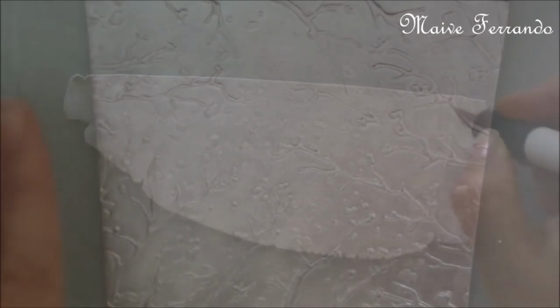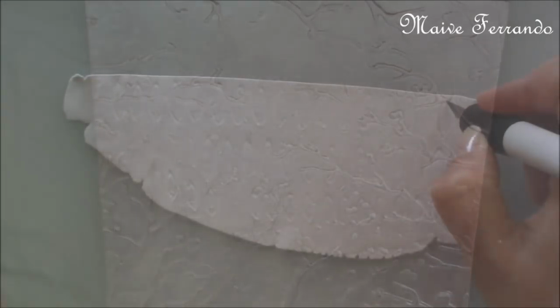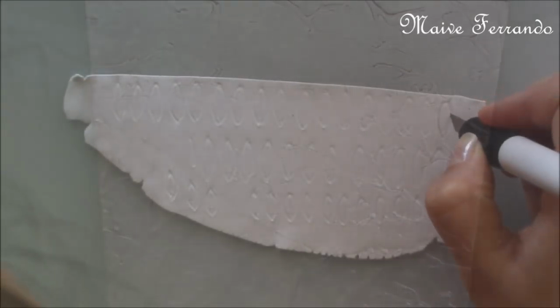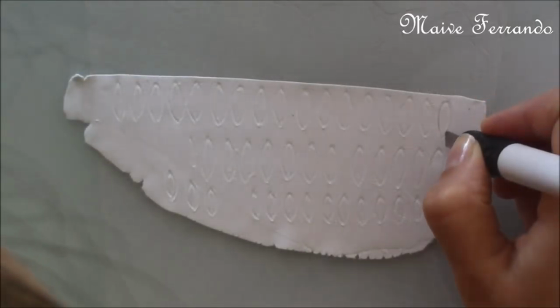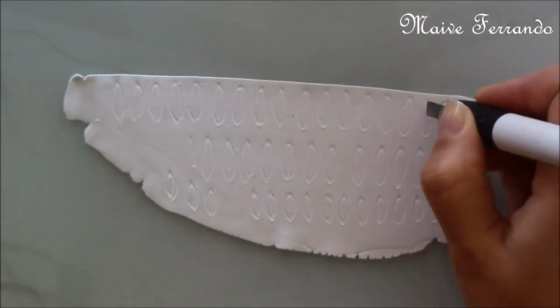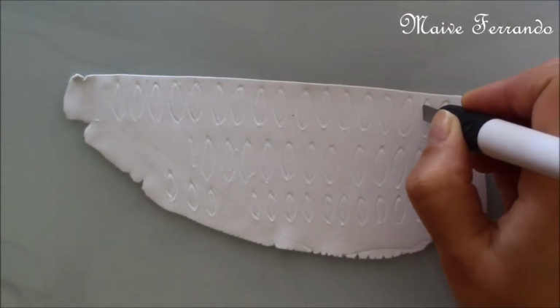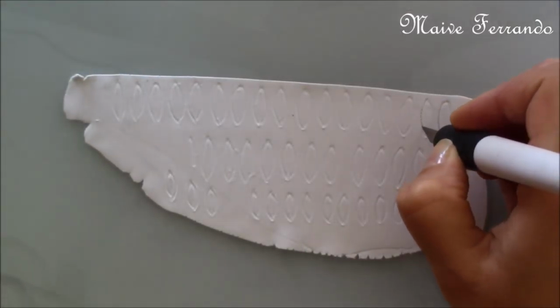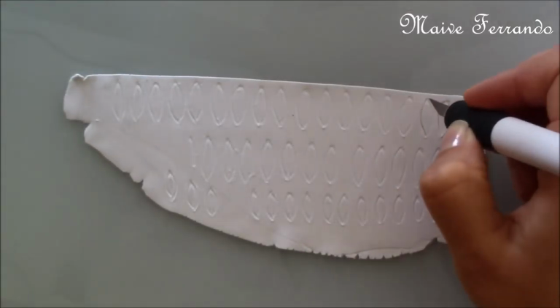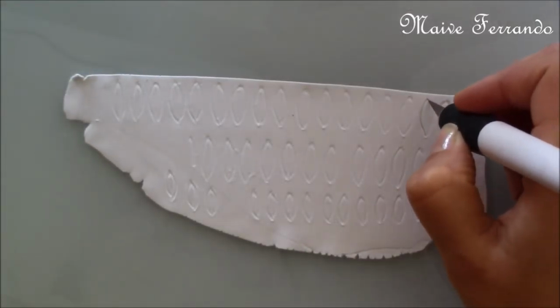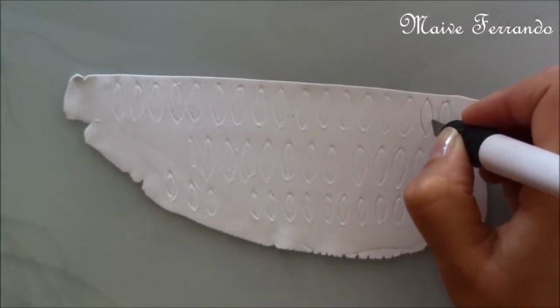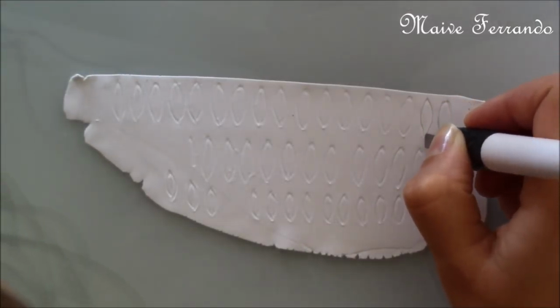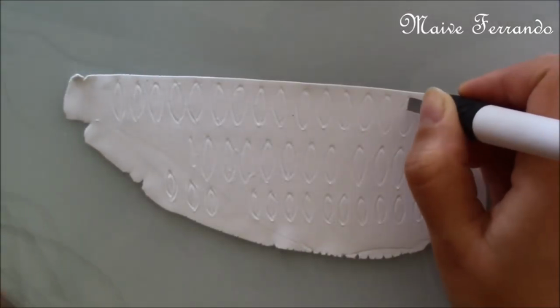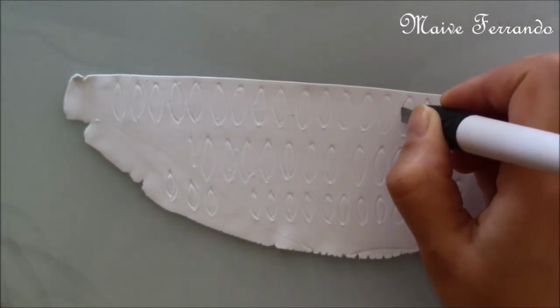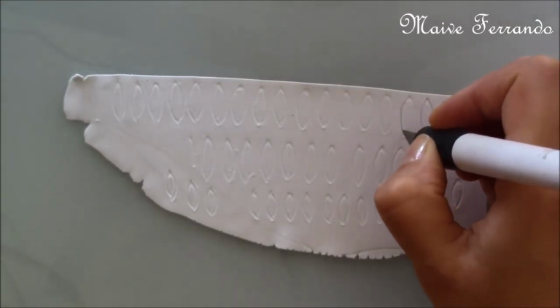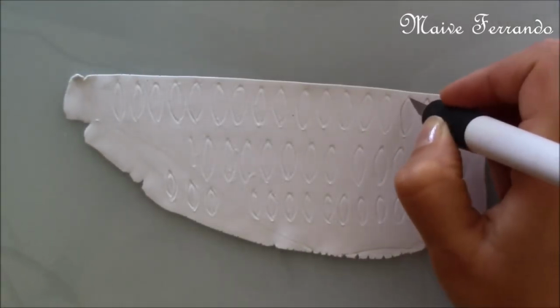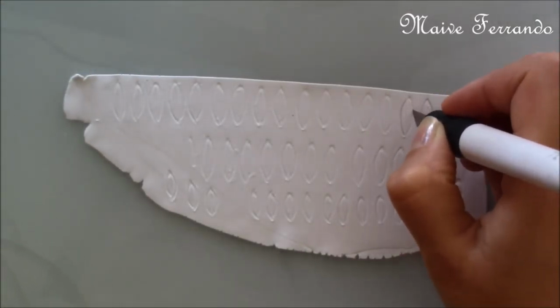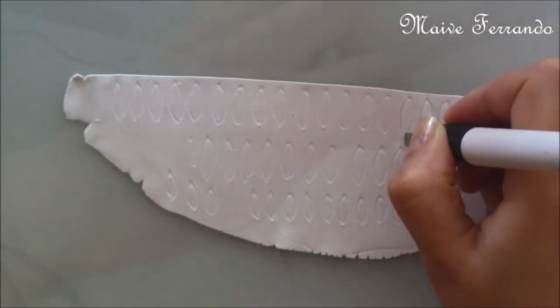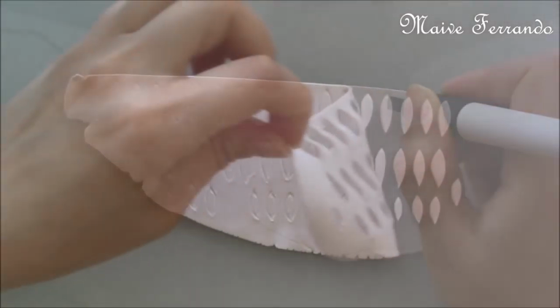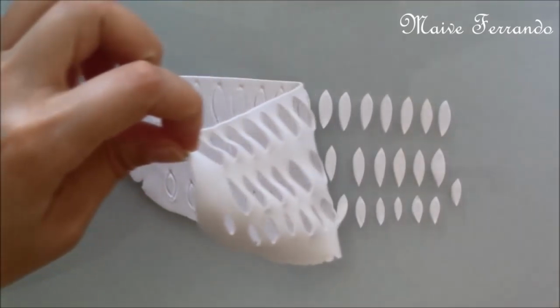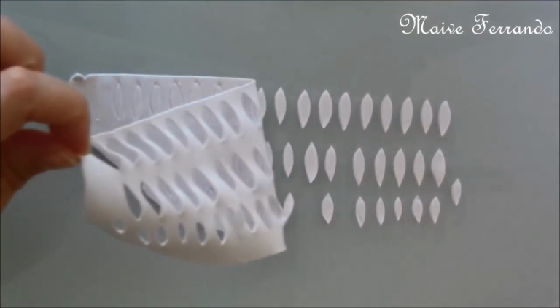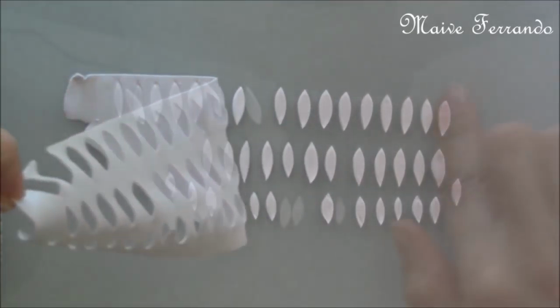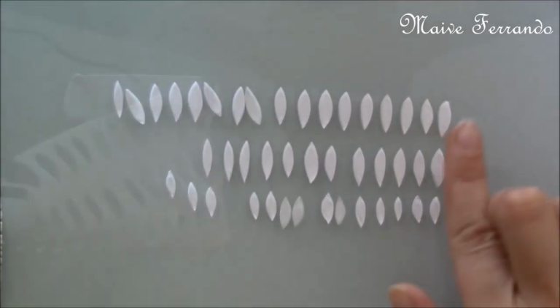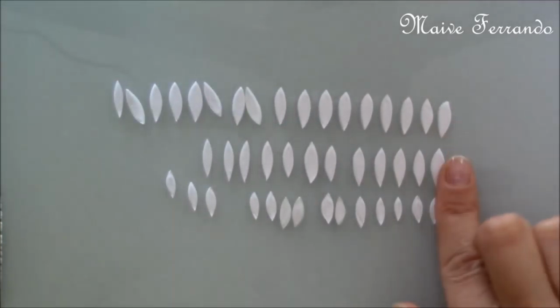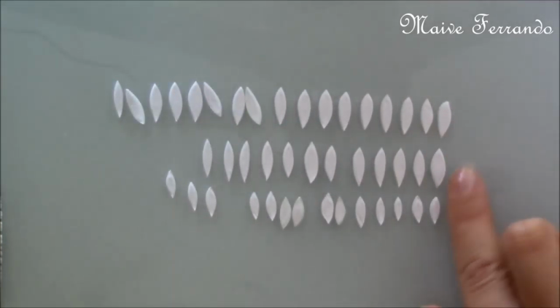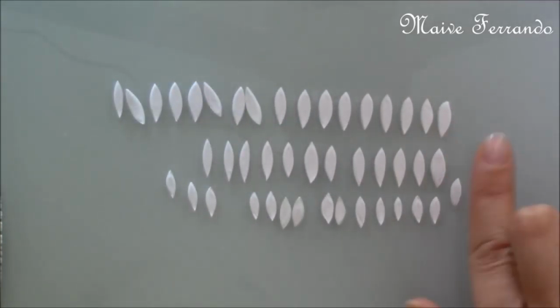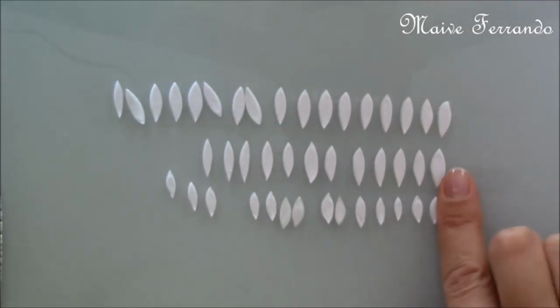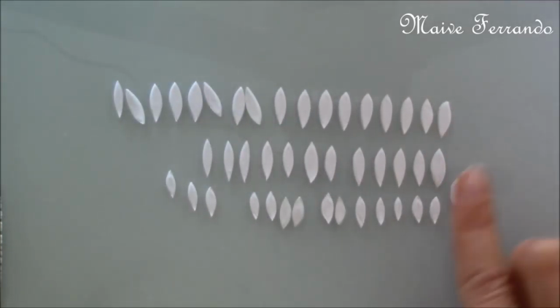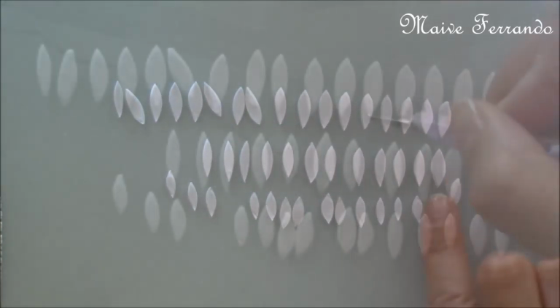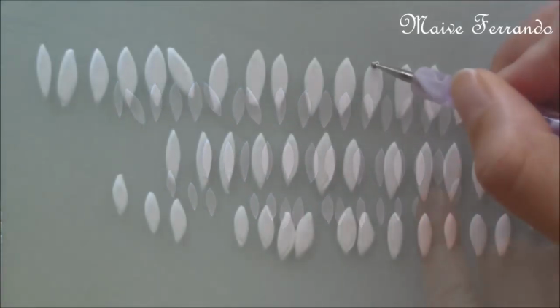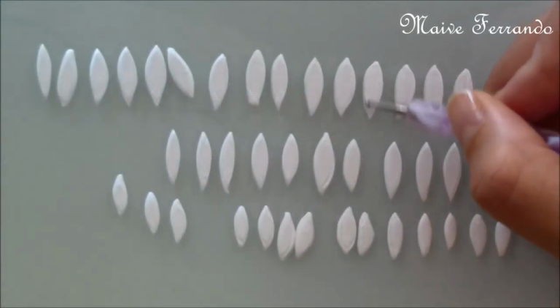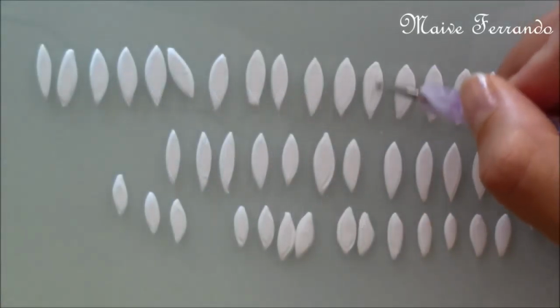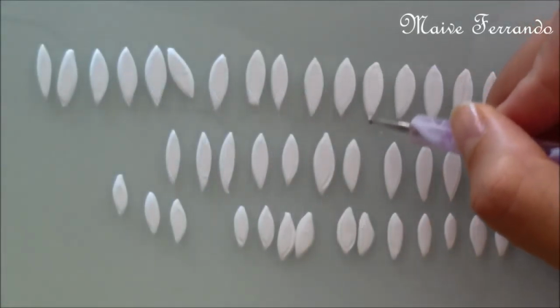I rolled out a sheet of white clay and cut out lots of petals, and using almost the same techniques I used in my daisy video, I made three flowers in different sizes.